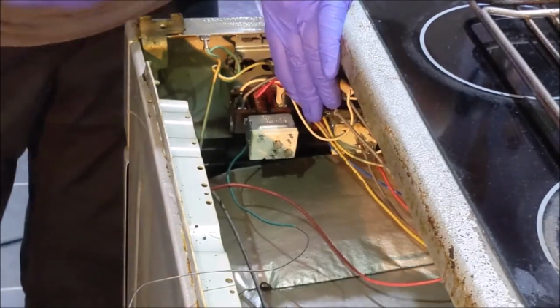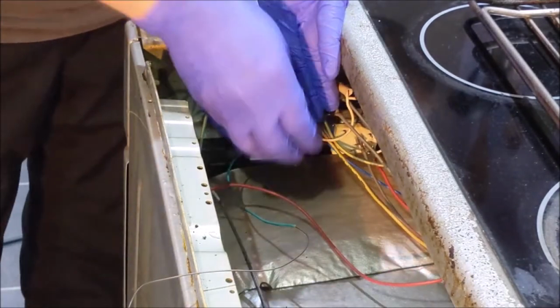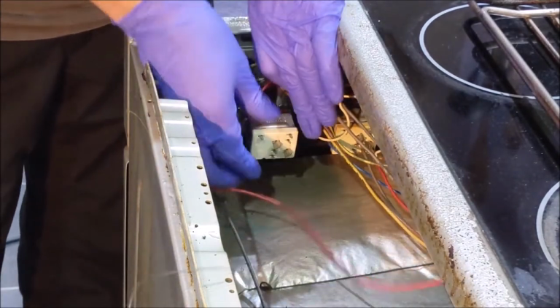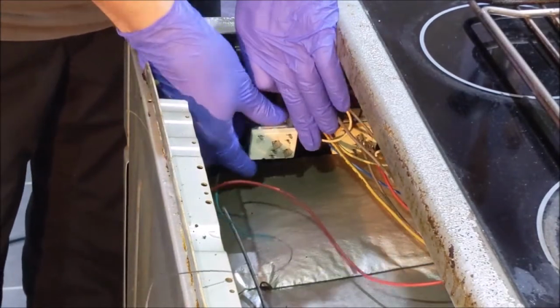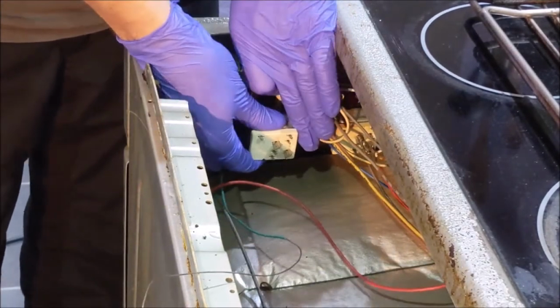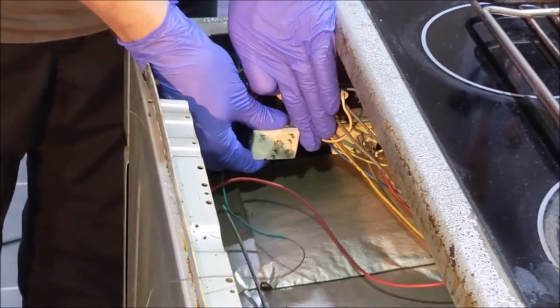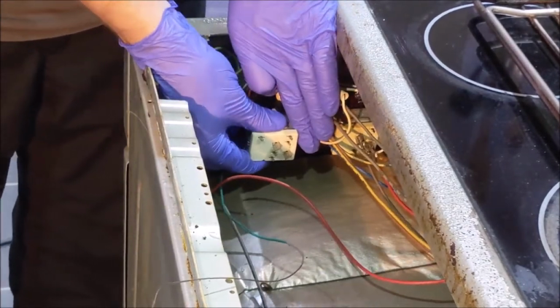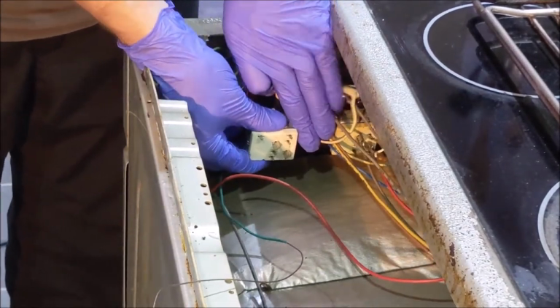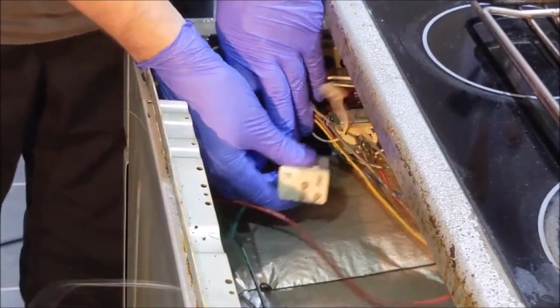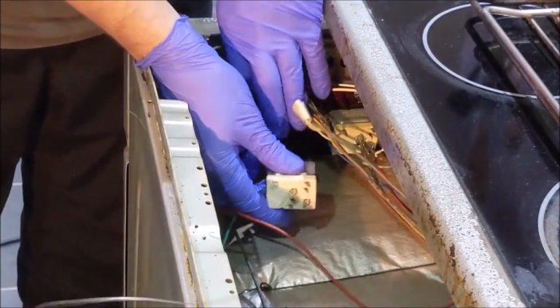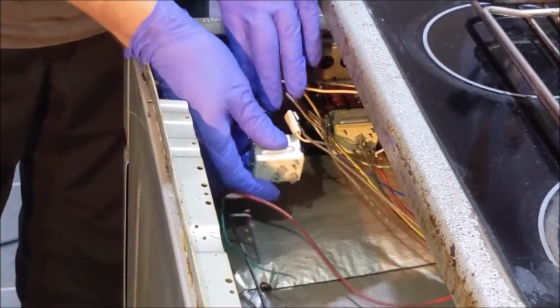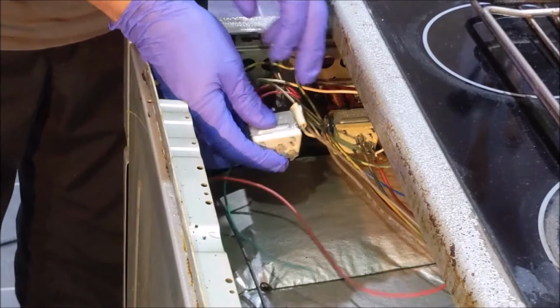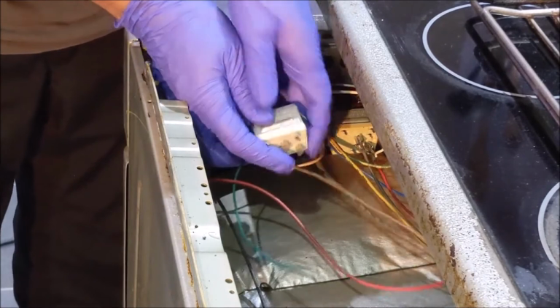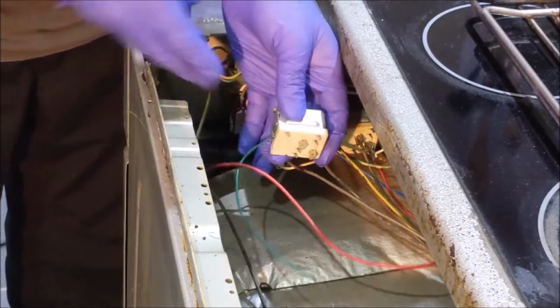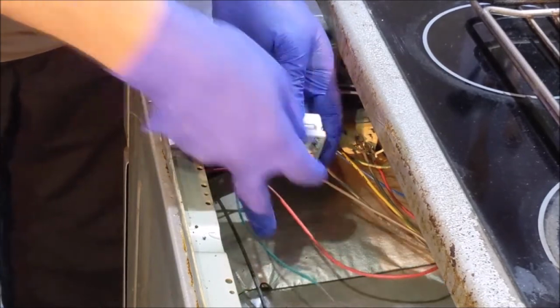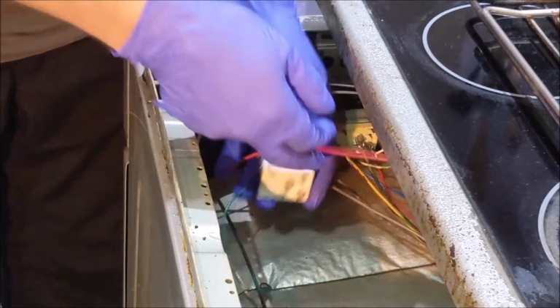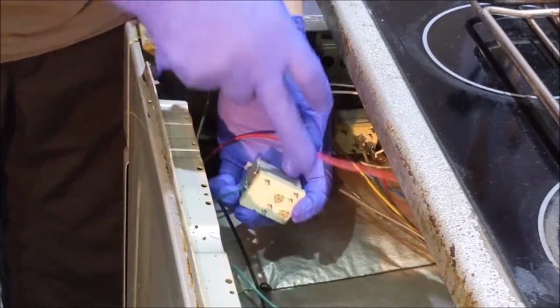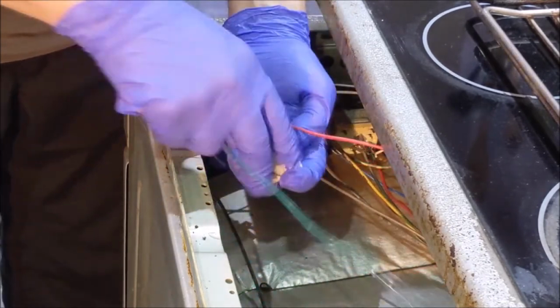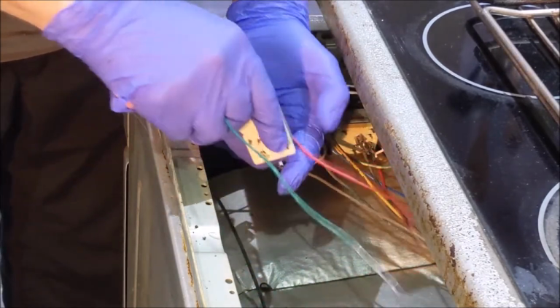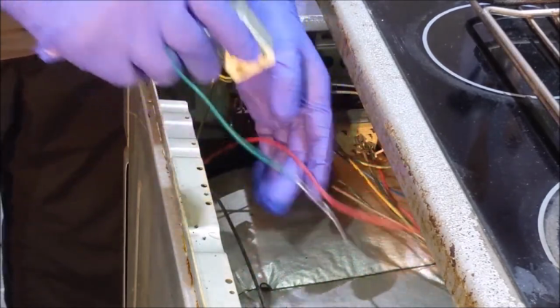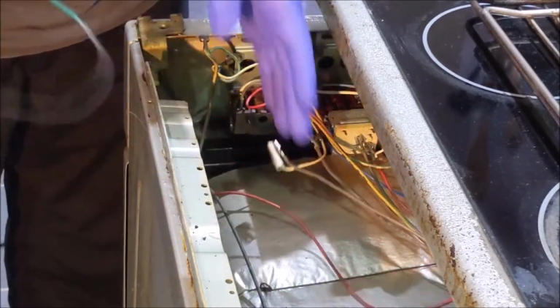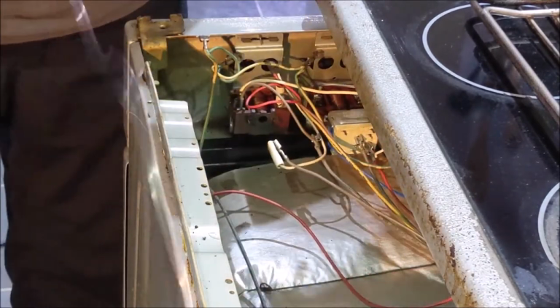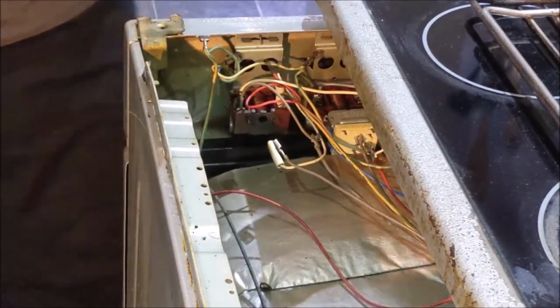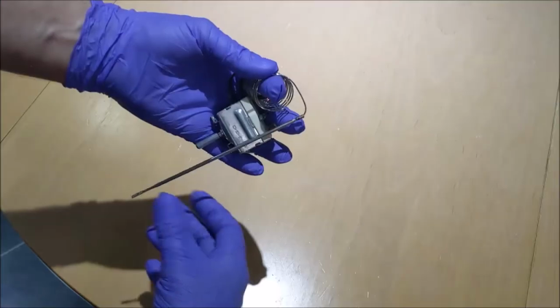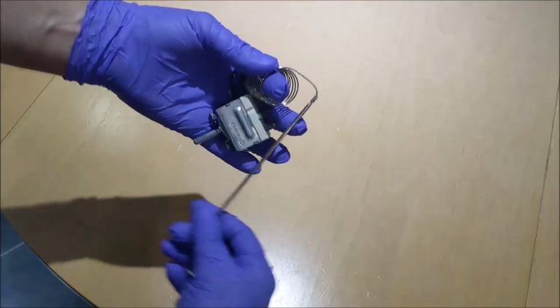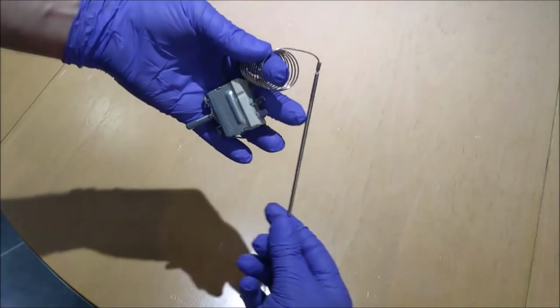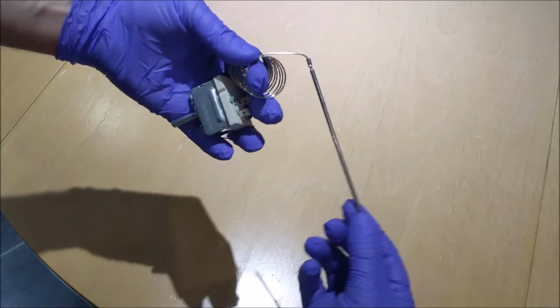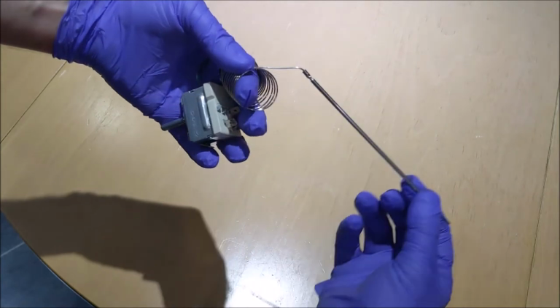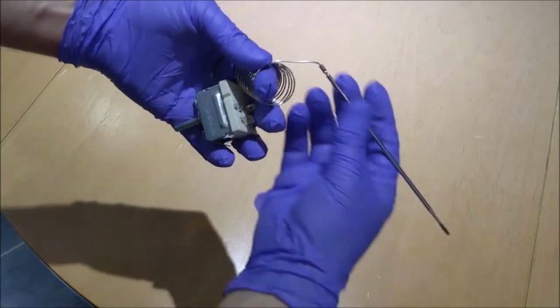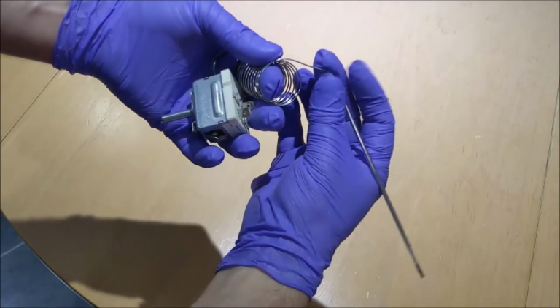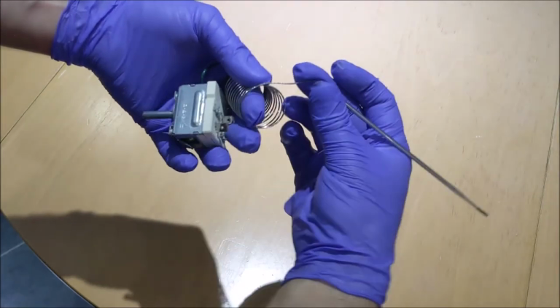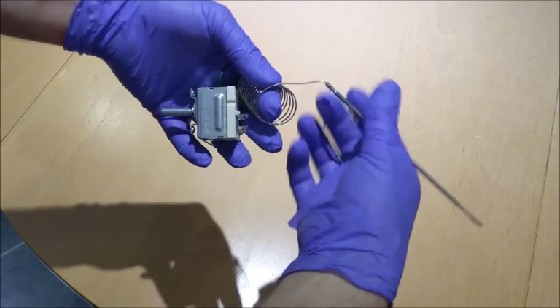Remove the old thermostat from the cooker. Carefully uncoil the new thermostat to avoid kinking it.